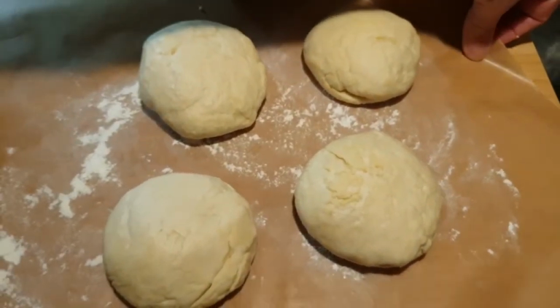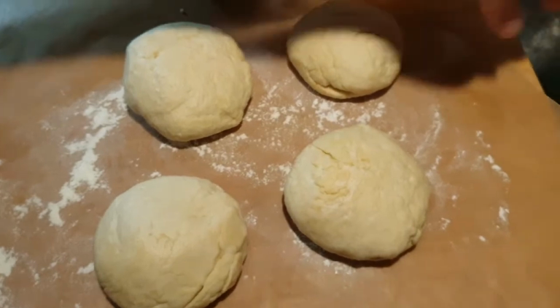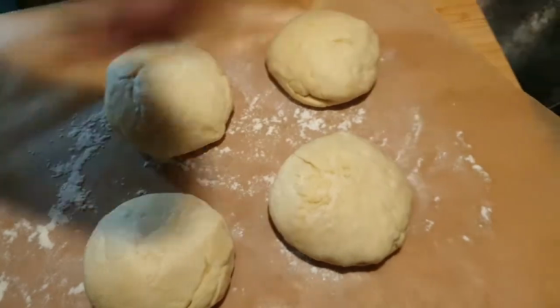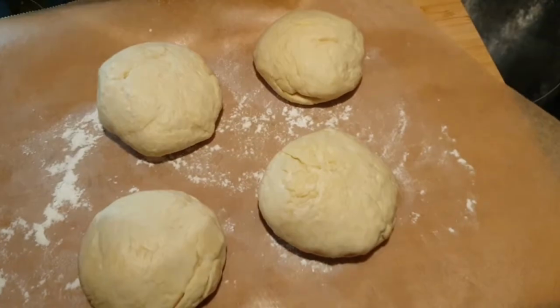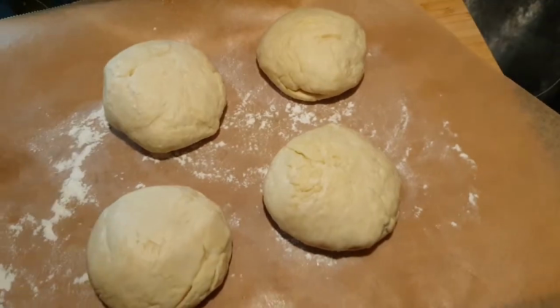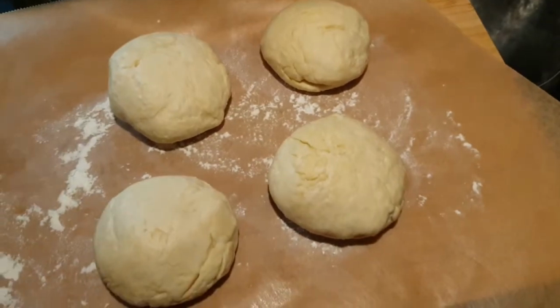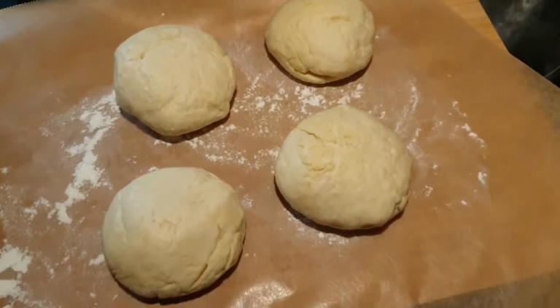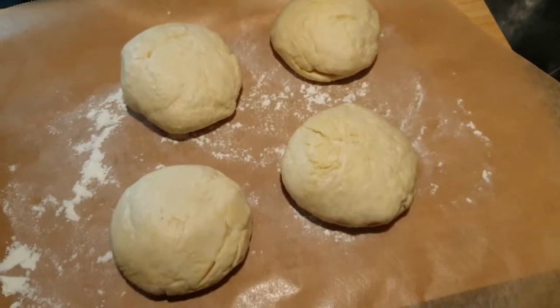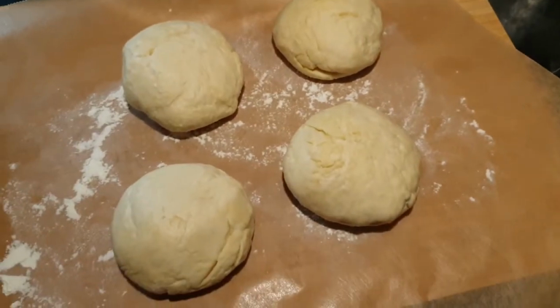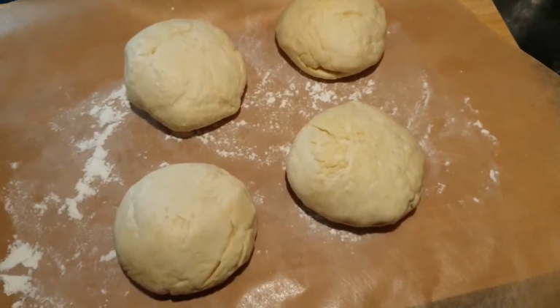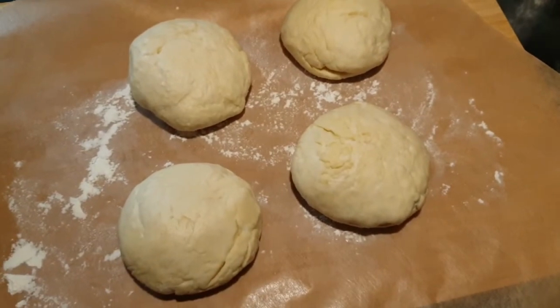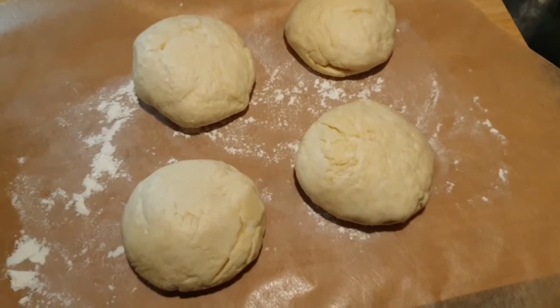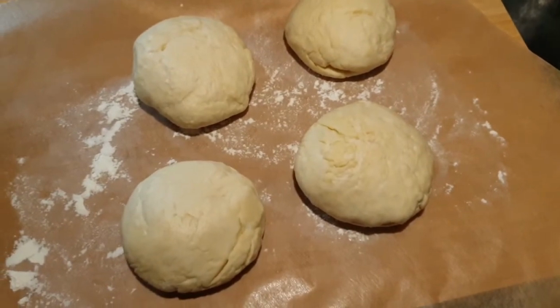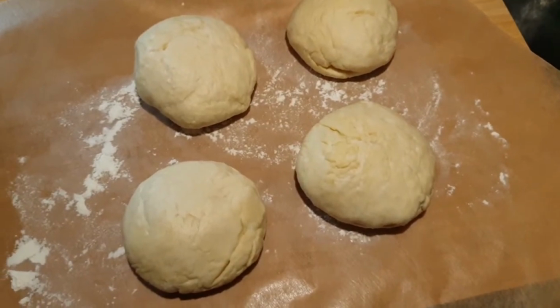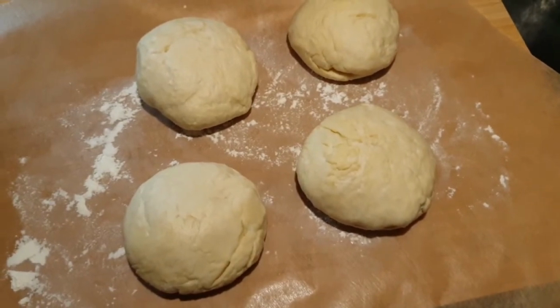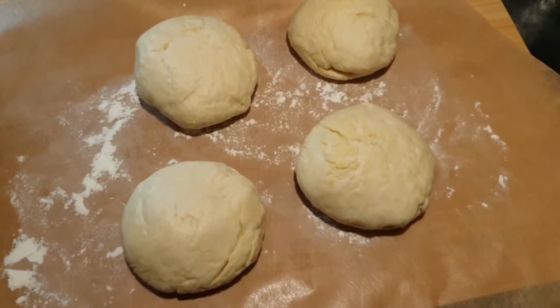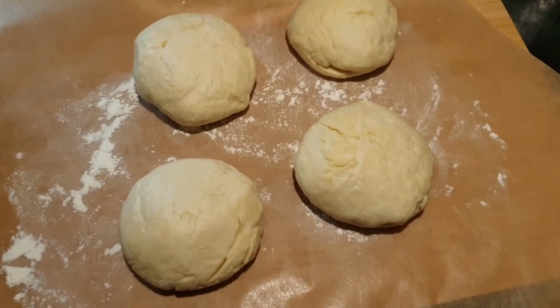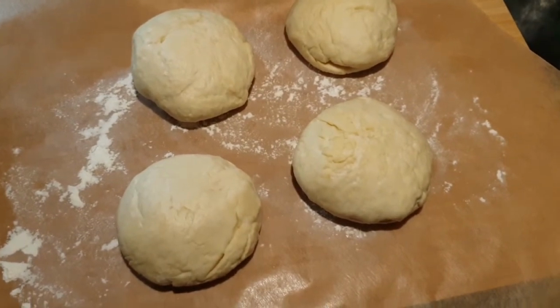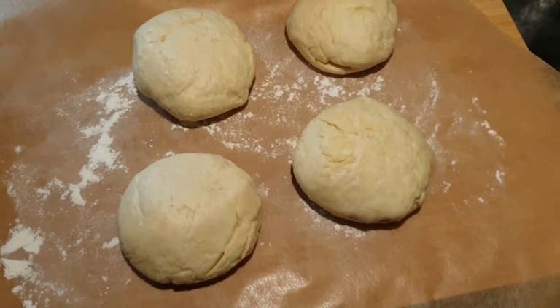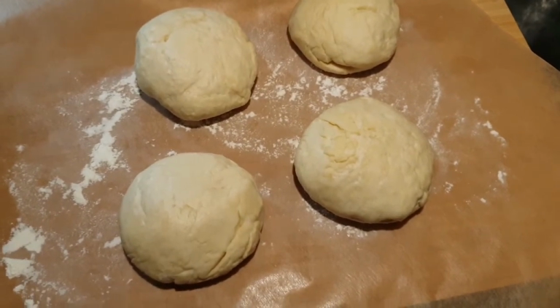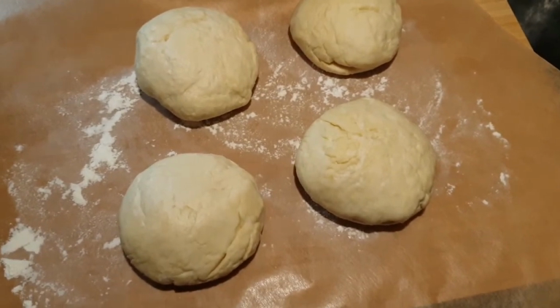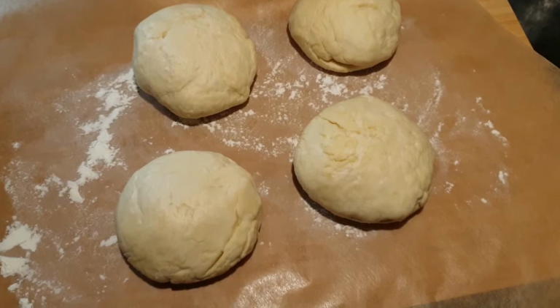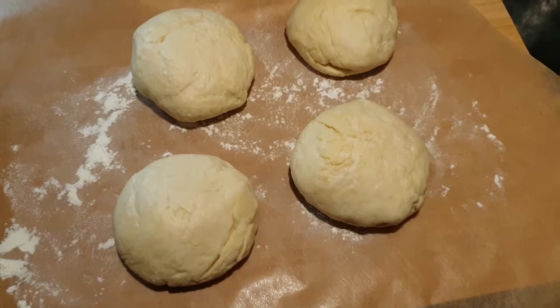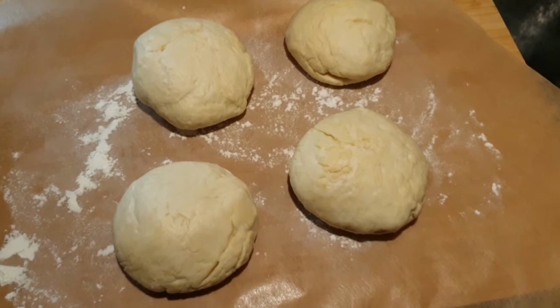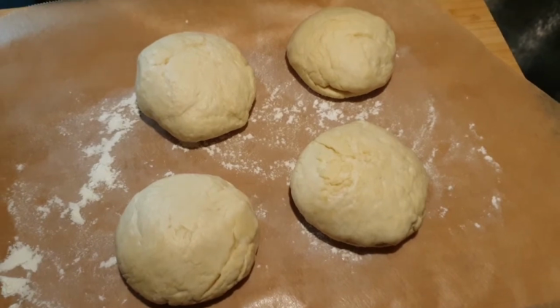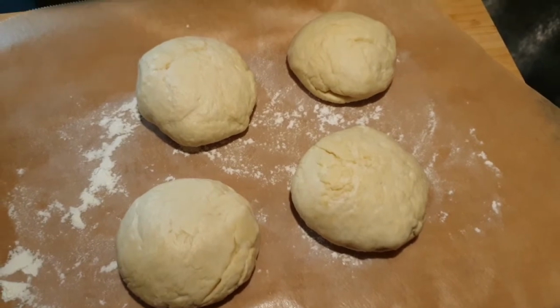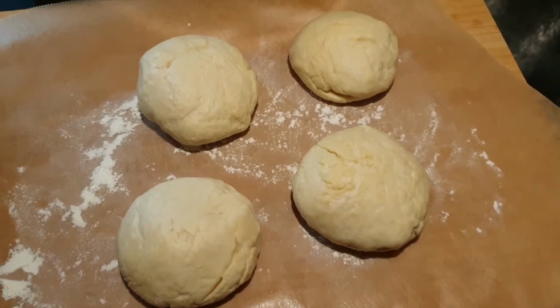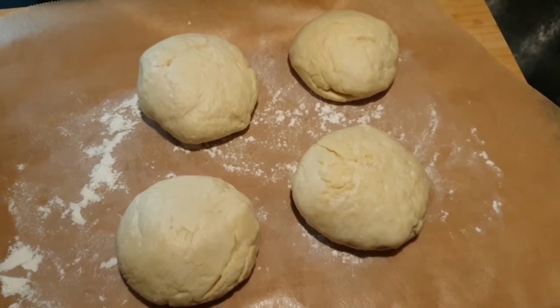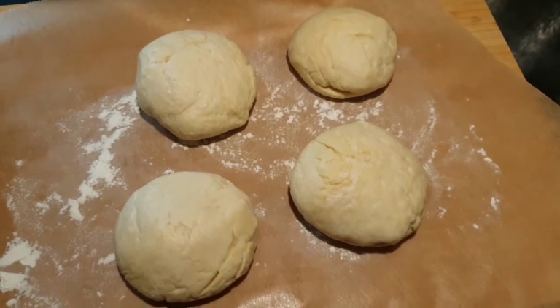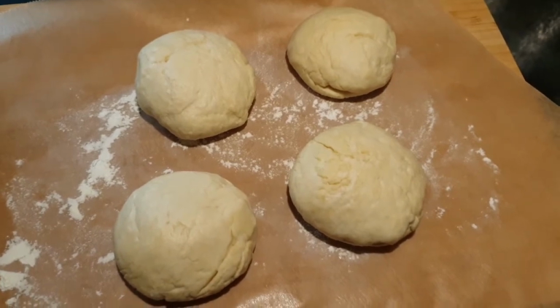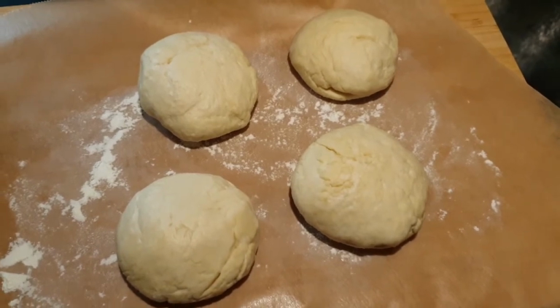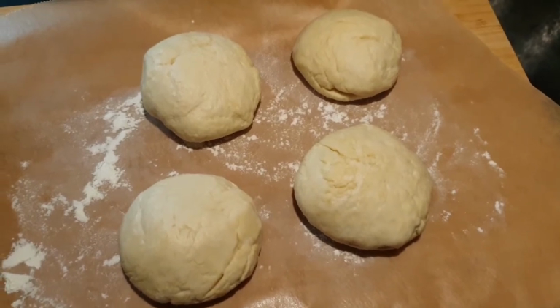Die vier Teiglinge lassen wir noch ein wenig neu aufgehen. Ich lege noch mal ein Handtuch drüber und dann sehen wir uns gleich wieder.